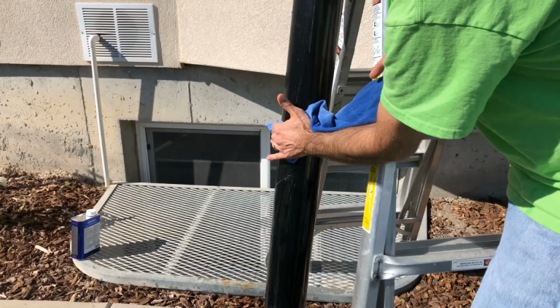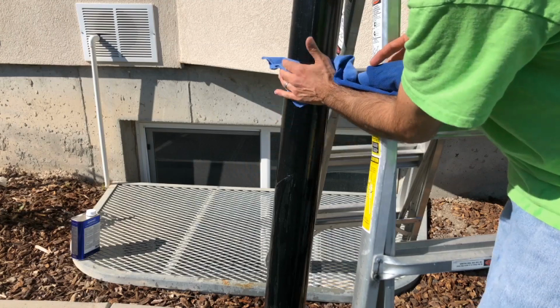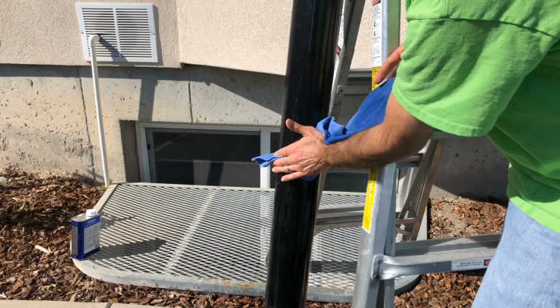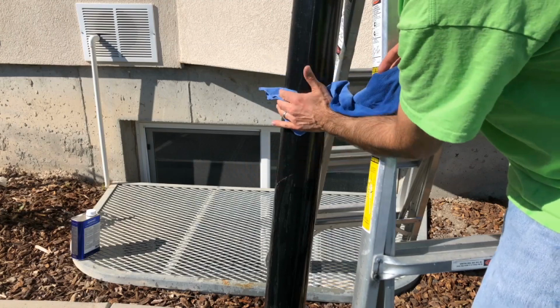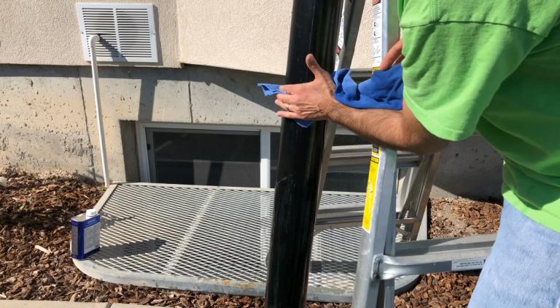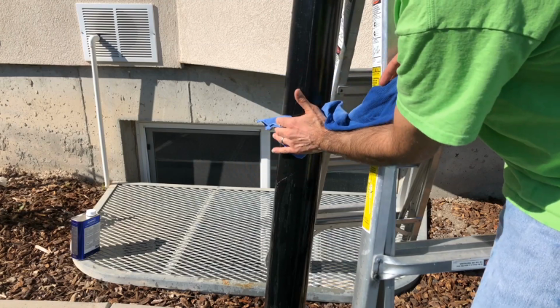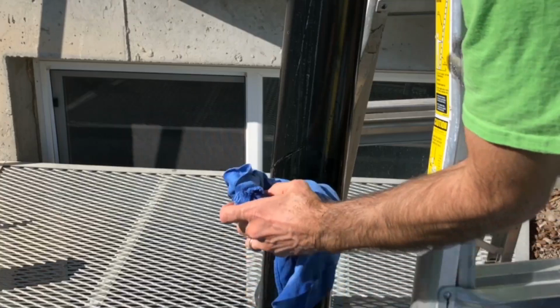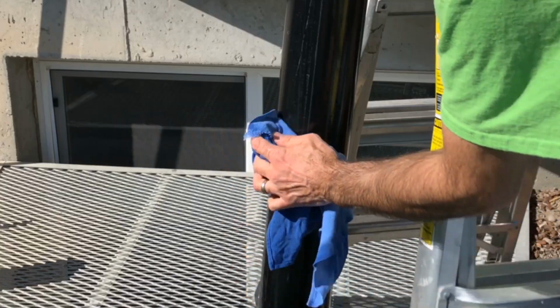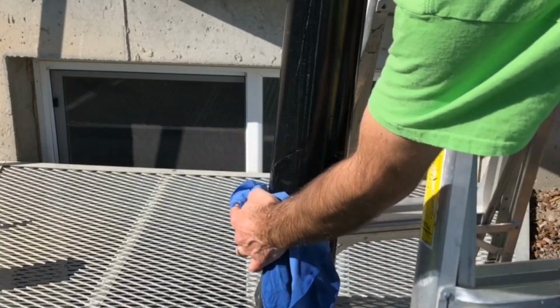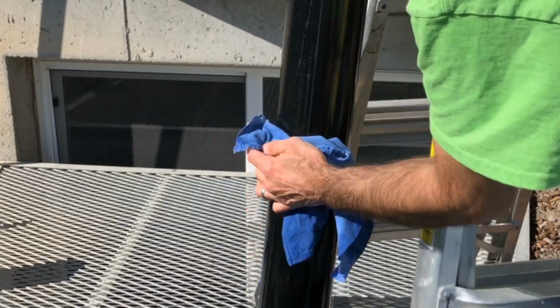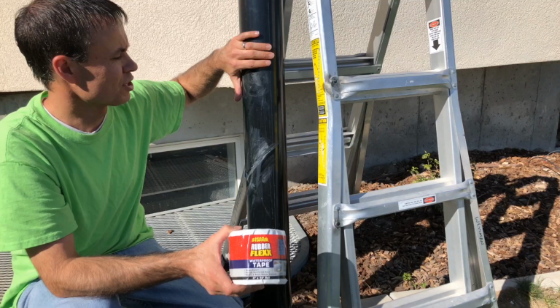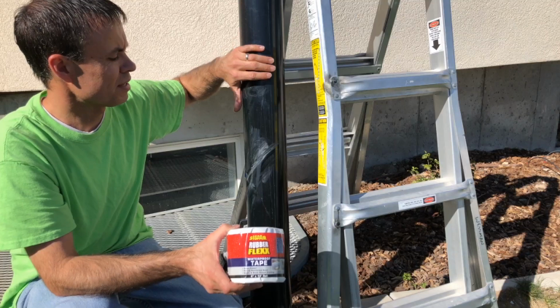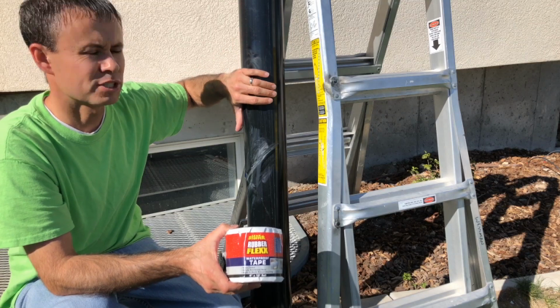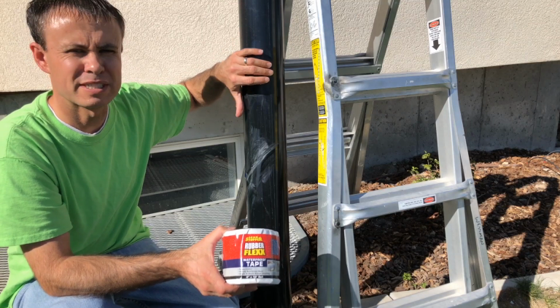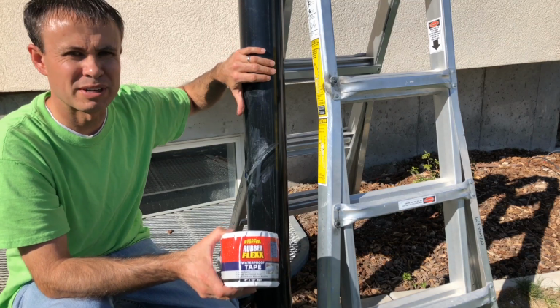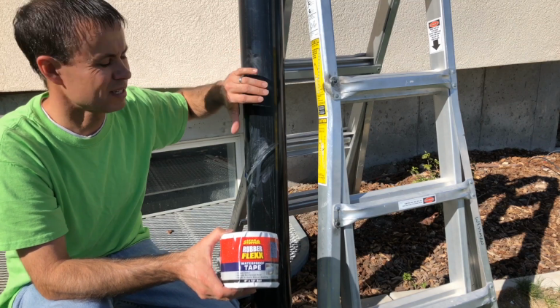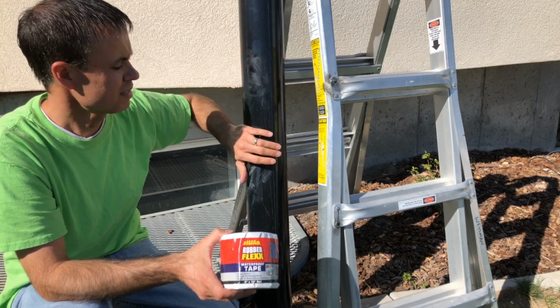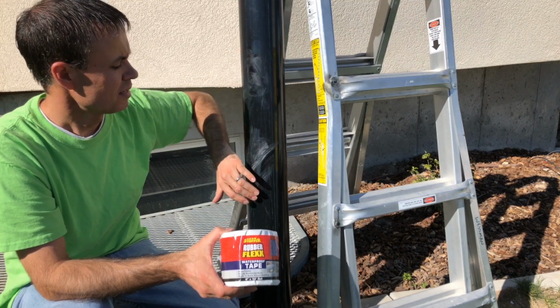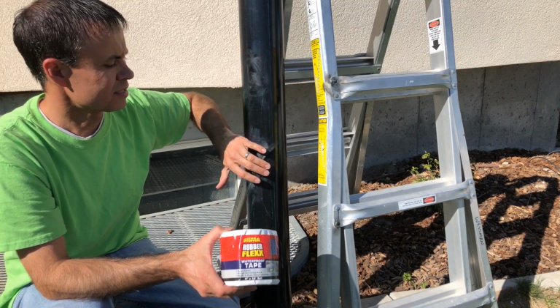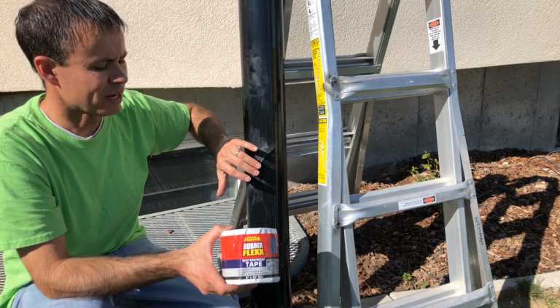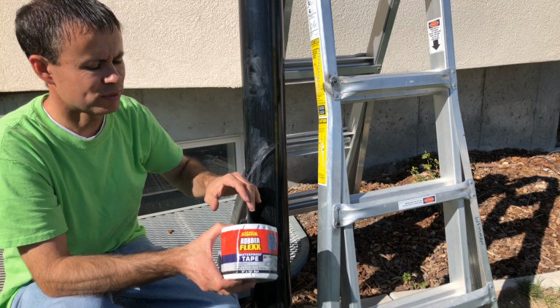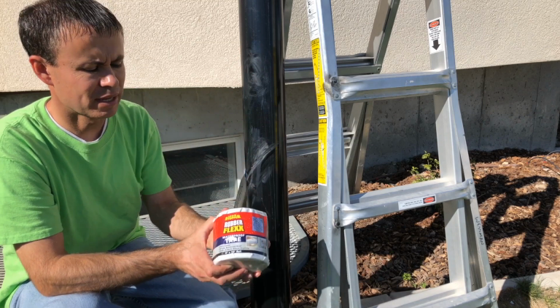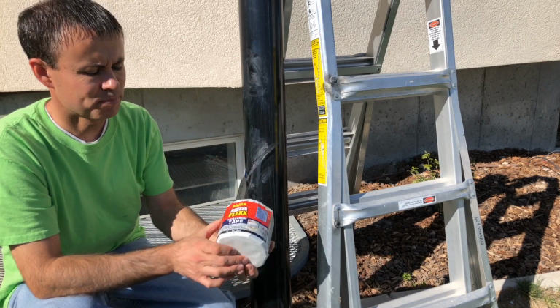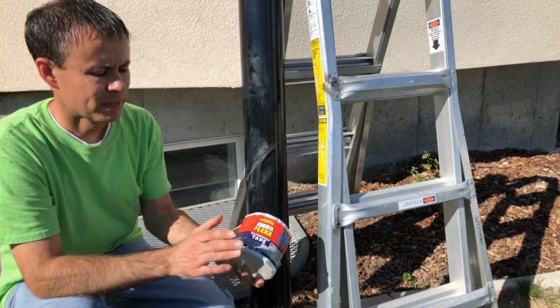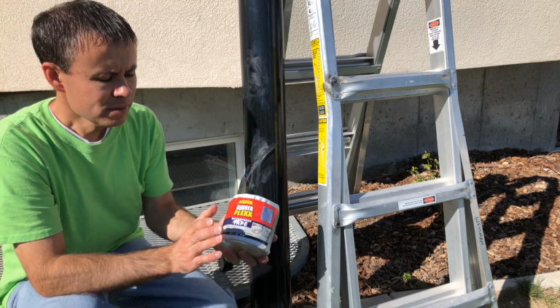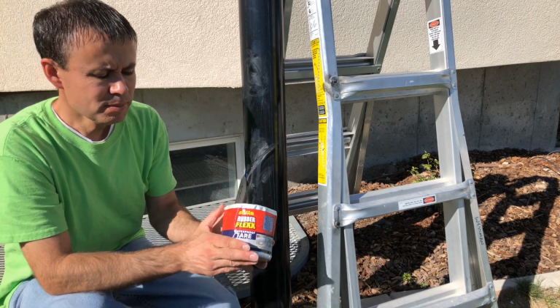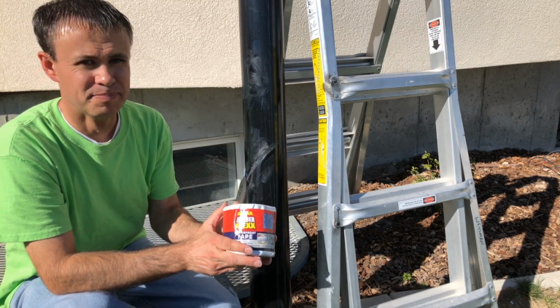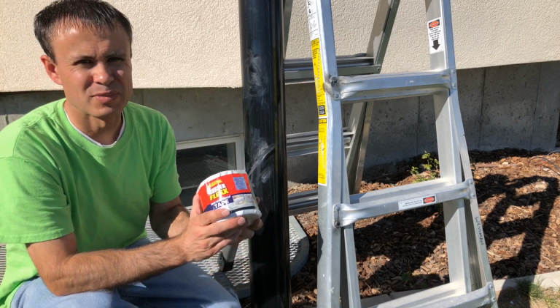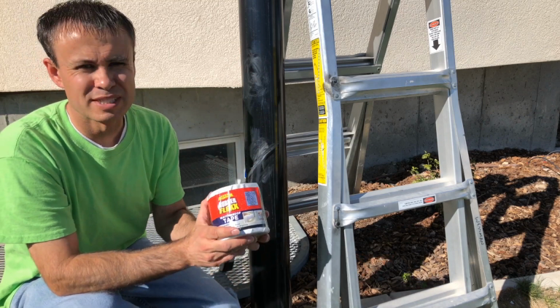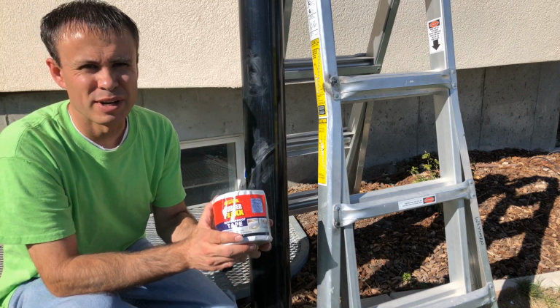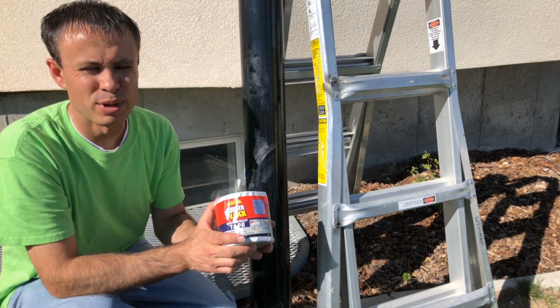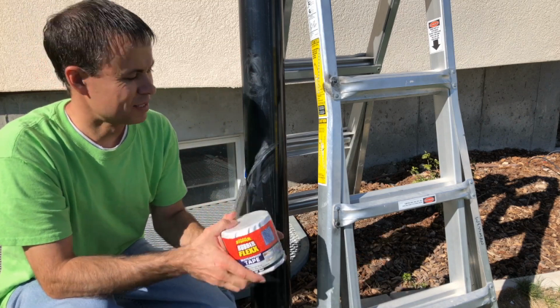I need to clean the pipe as much as possible. Now that our surface has been cleaned and it's as dry as we can get it, let's go ahead and apply this.